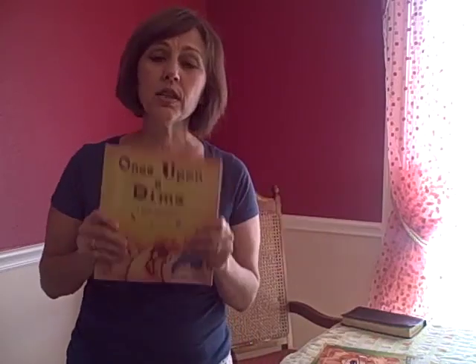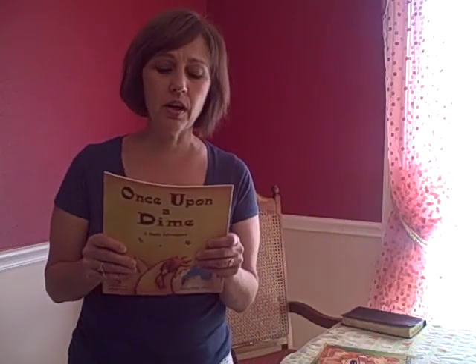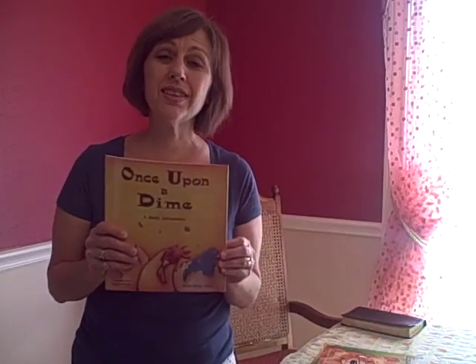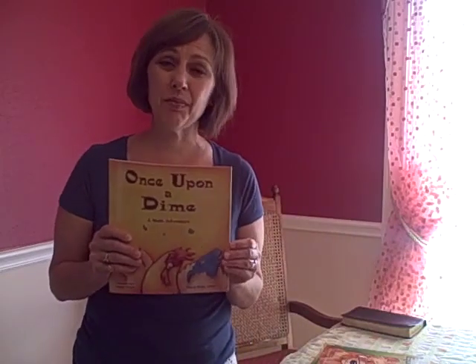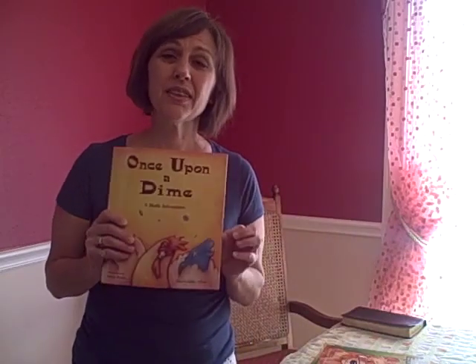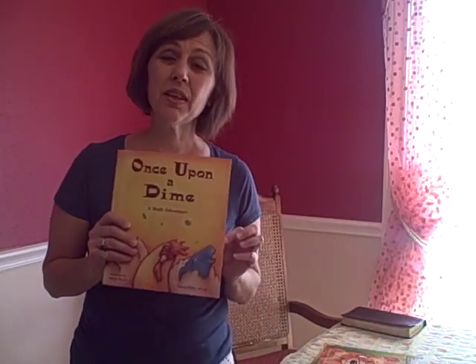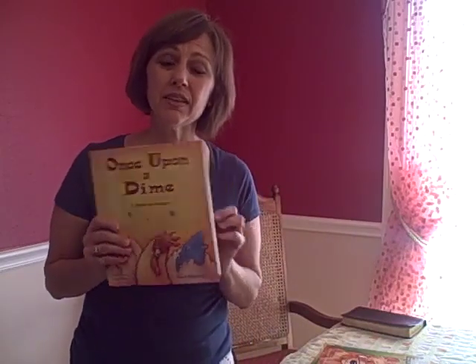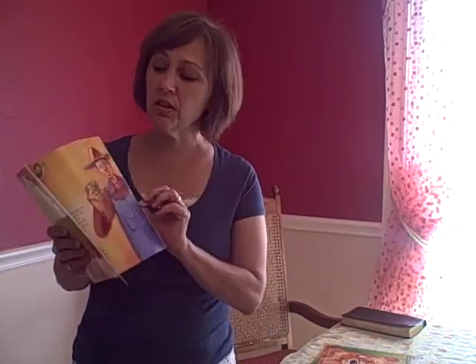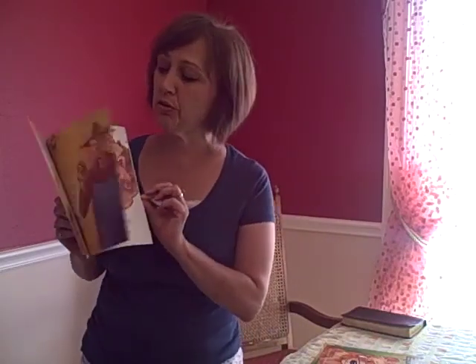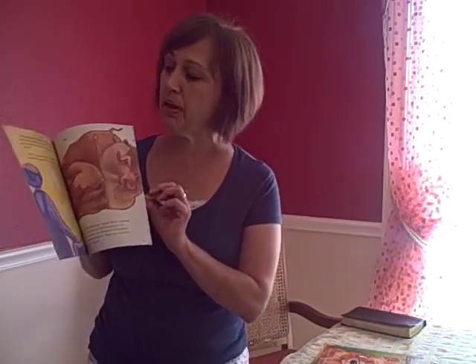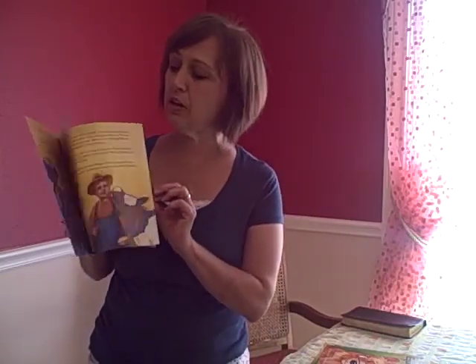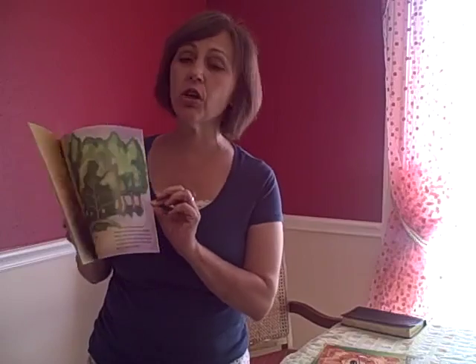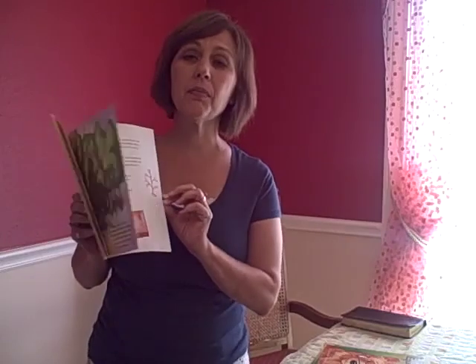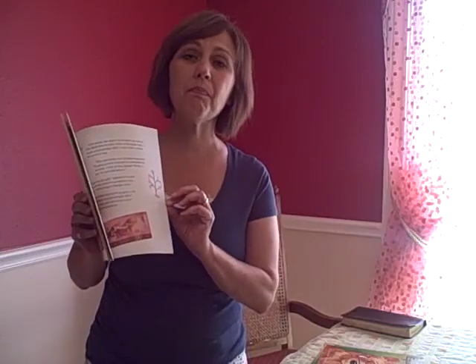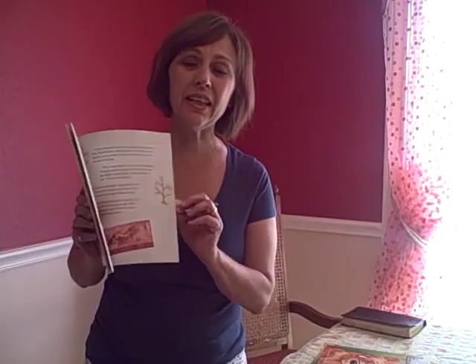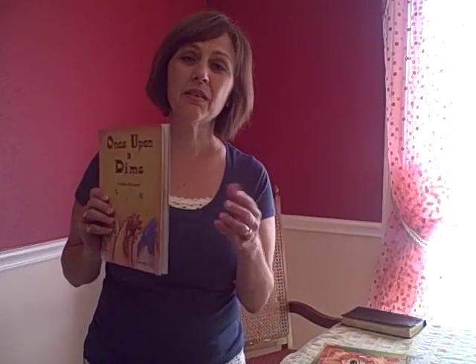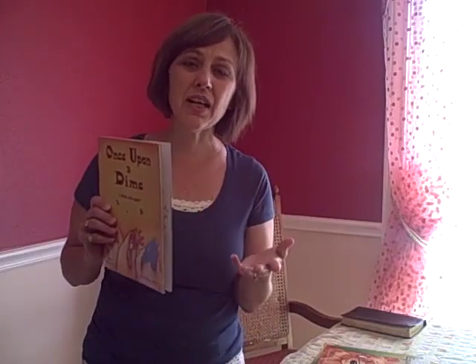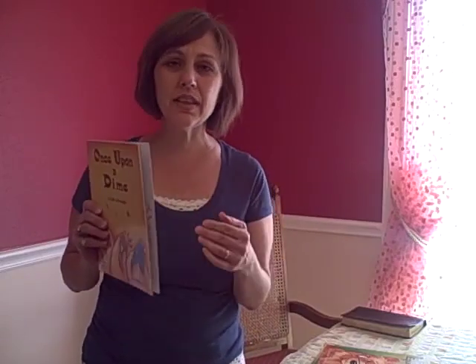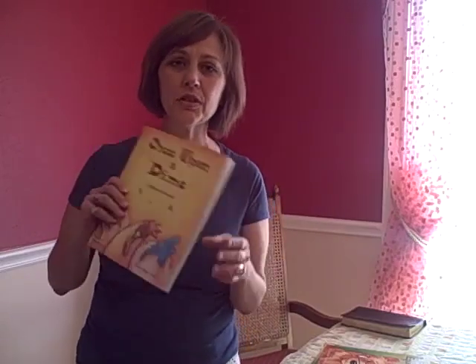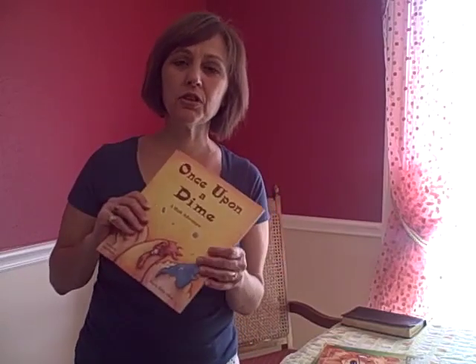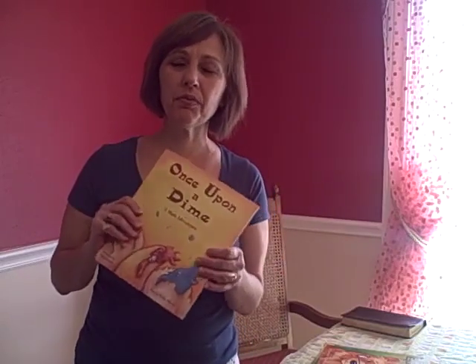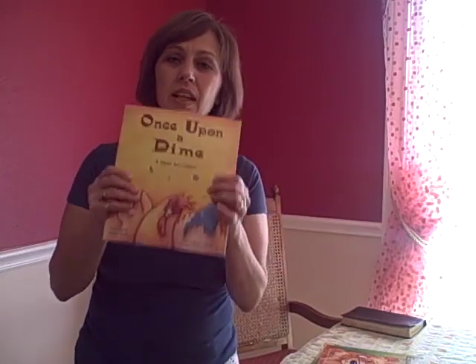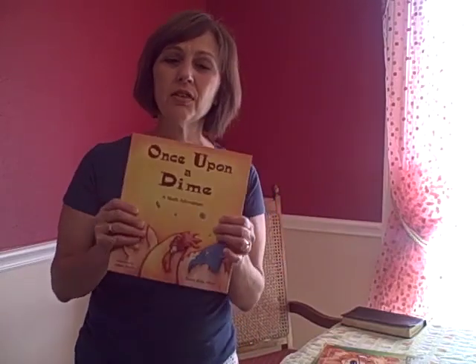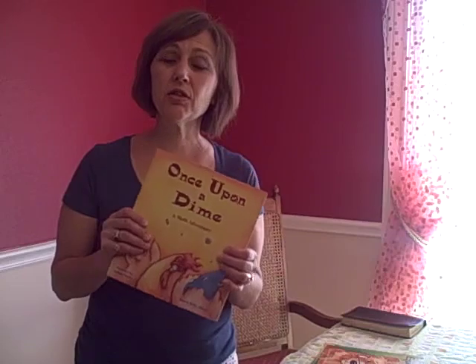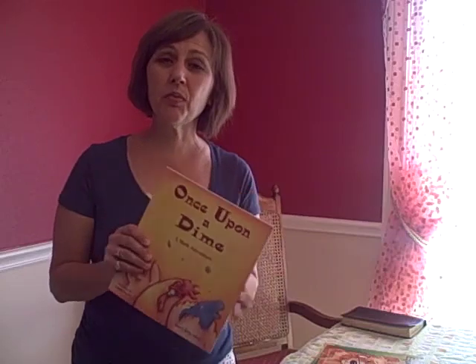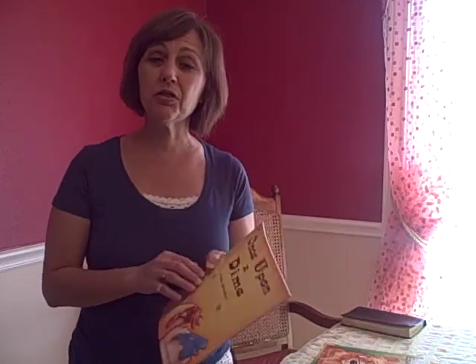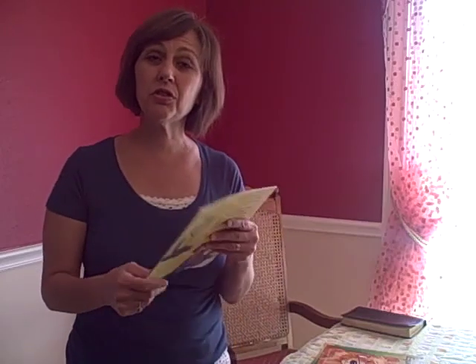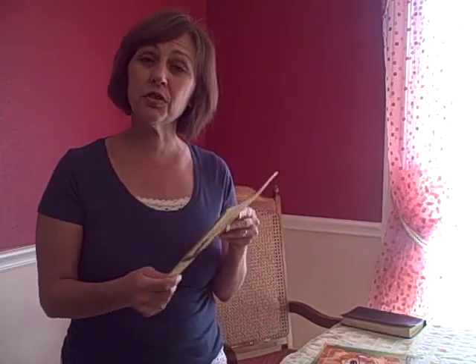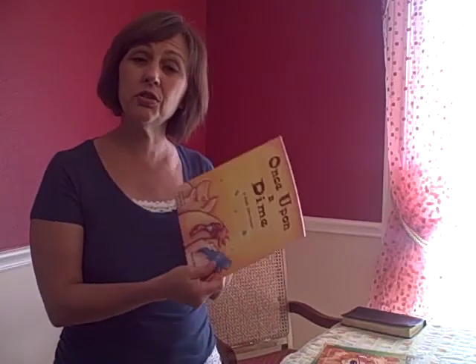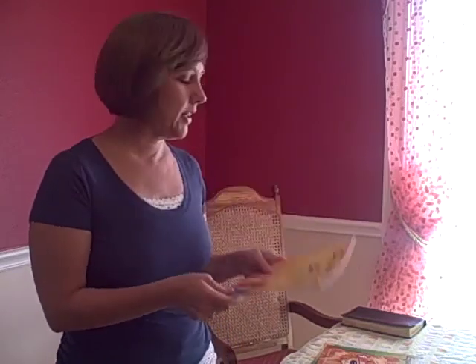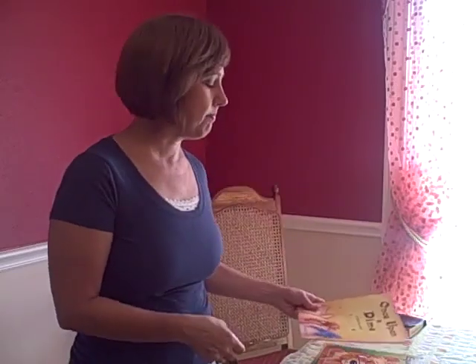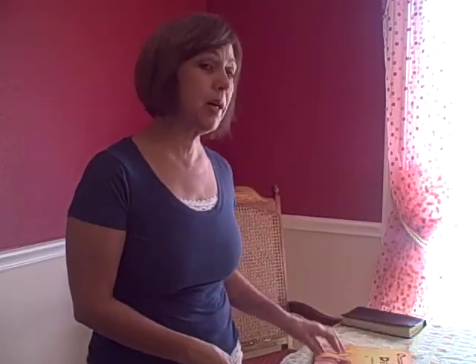Once Upon a Dime is a good story, but it also talks about money — dimes and nickels and those types of things. So this is a great way to introduce your children to money.